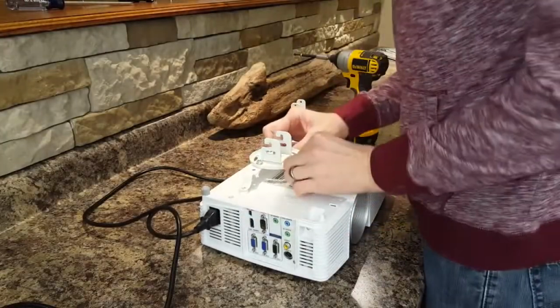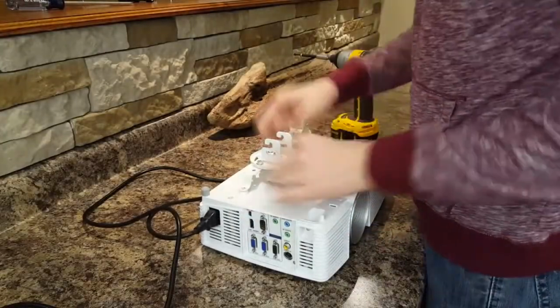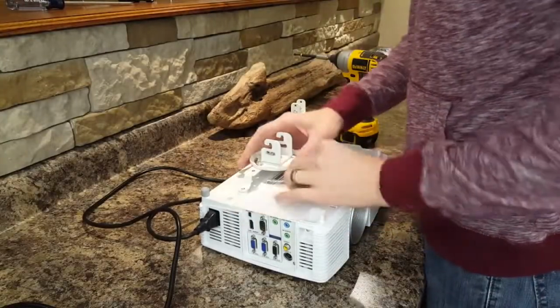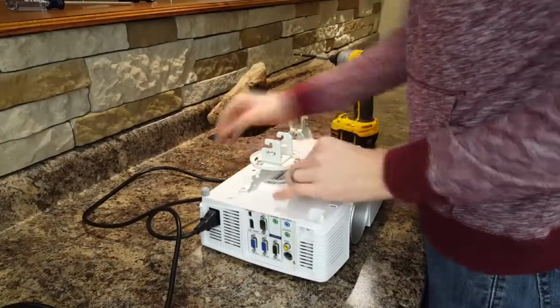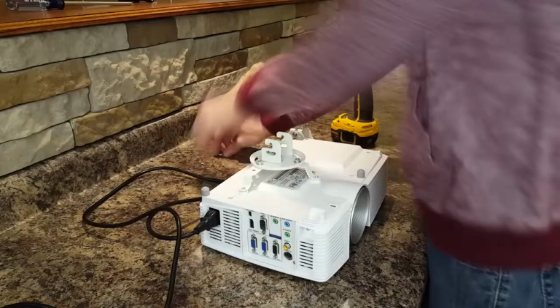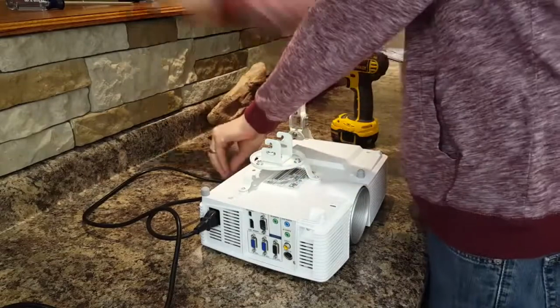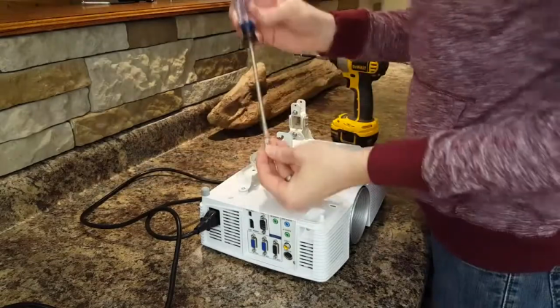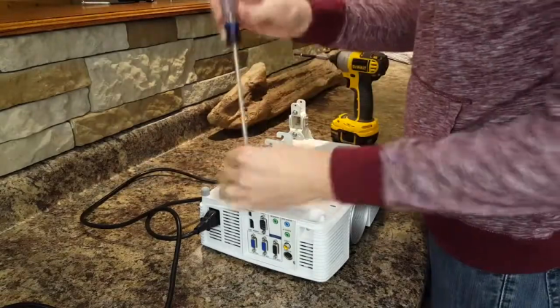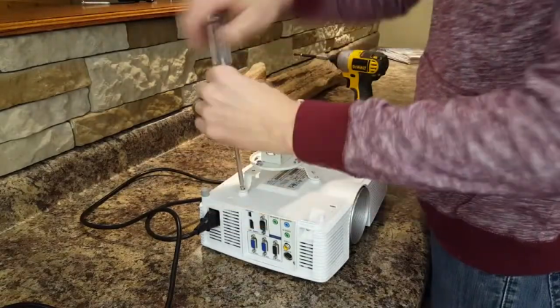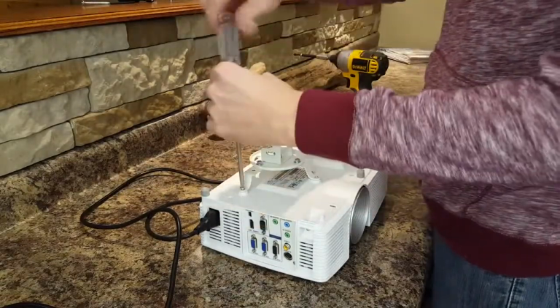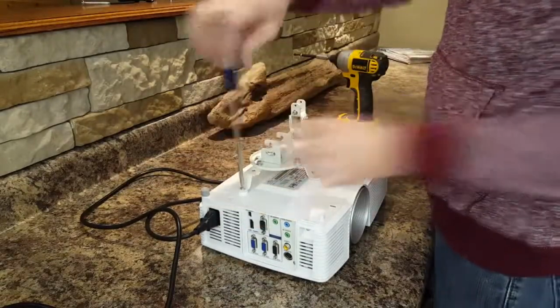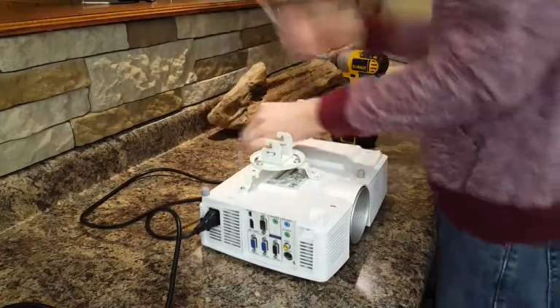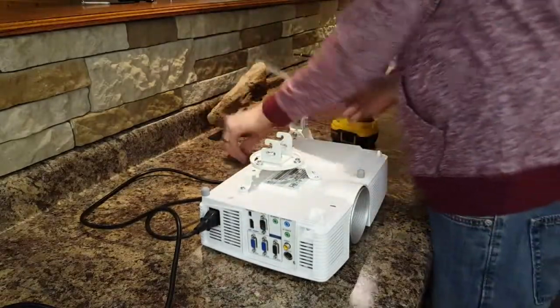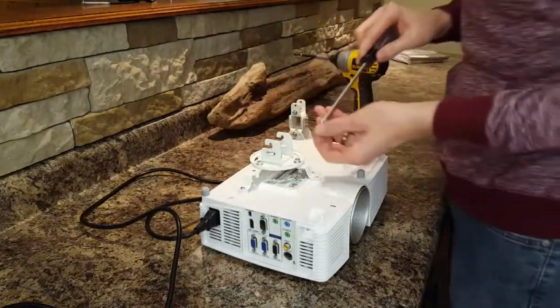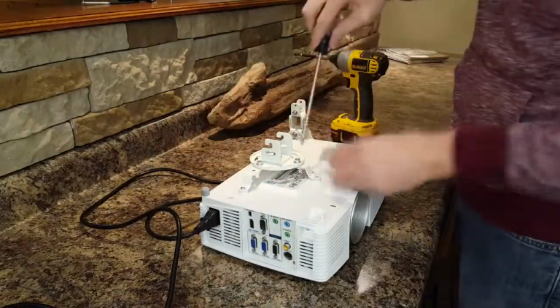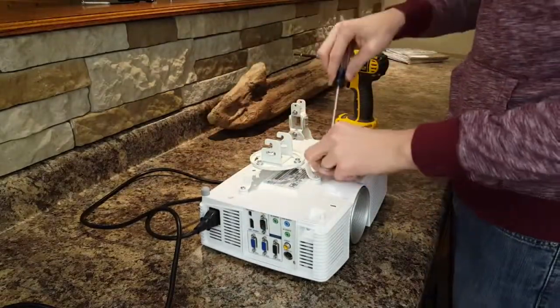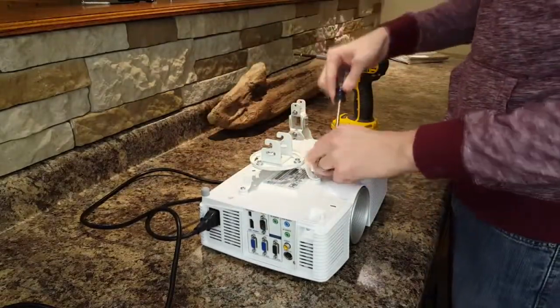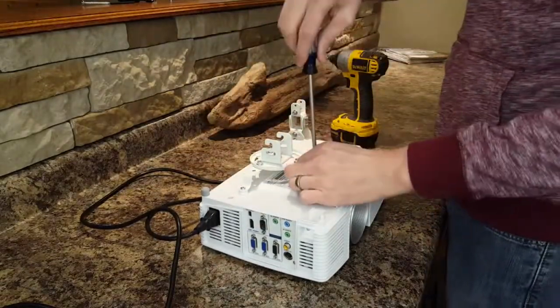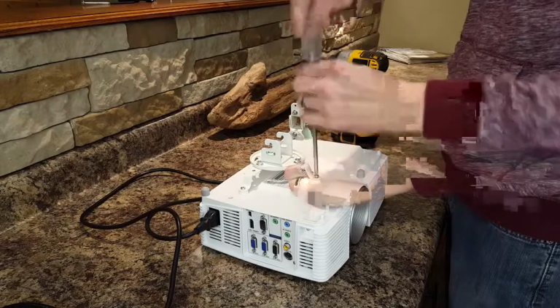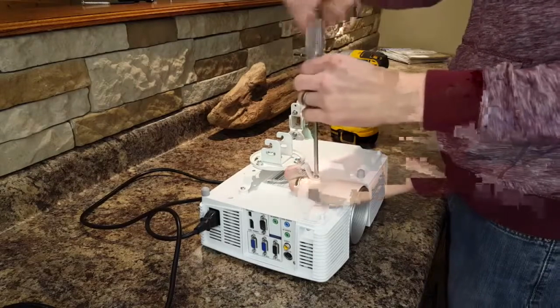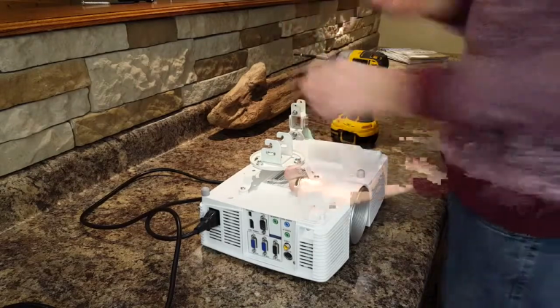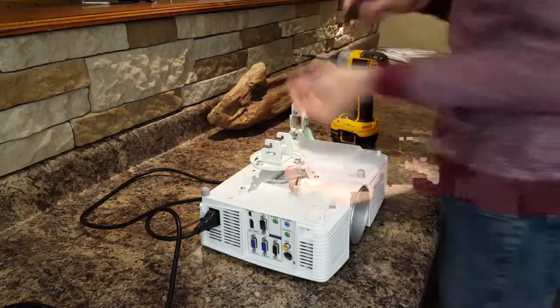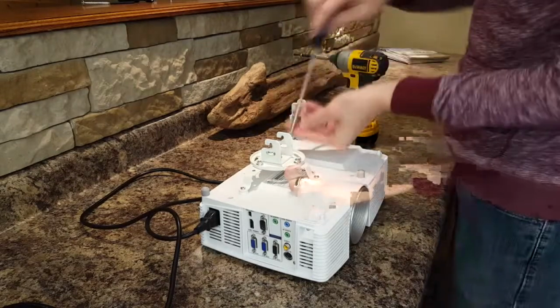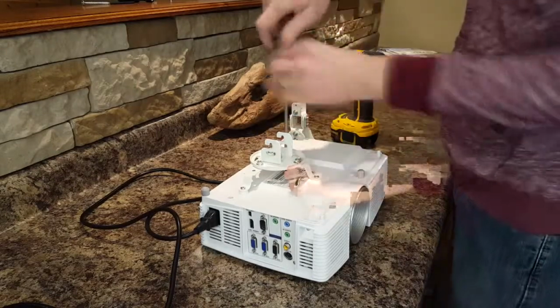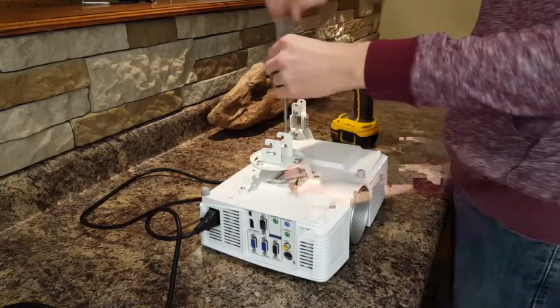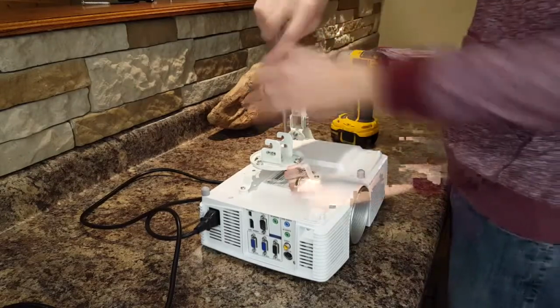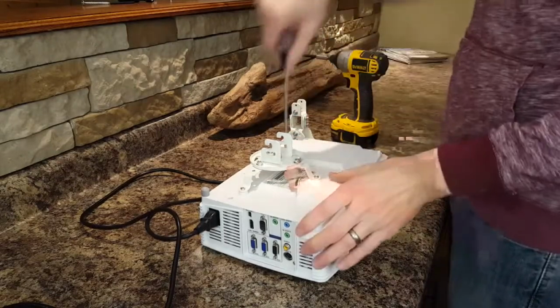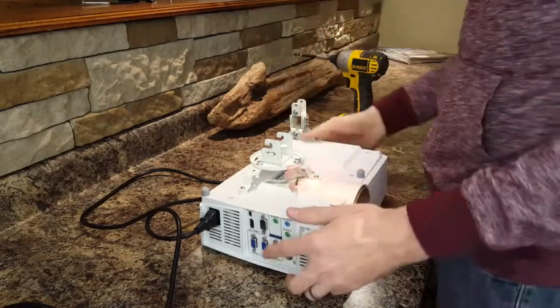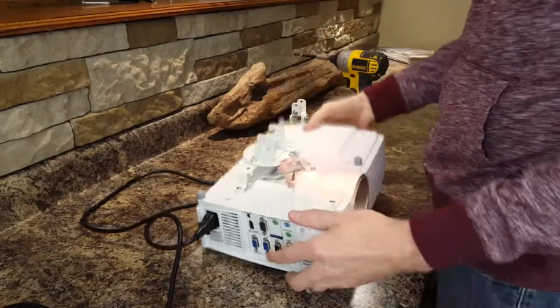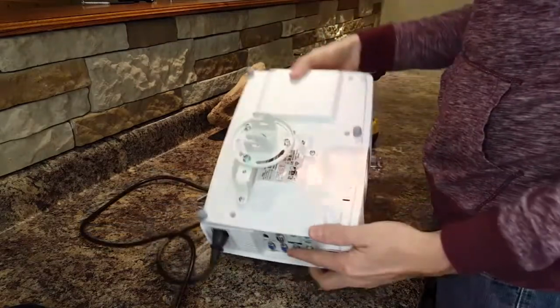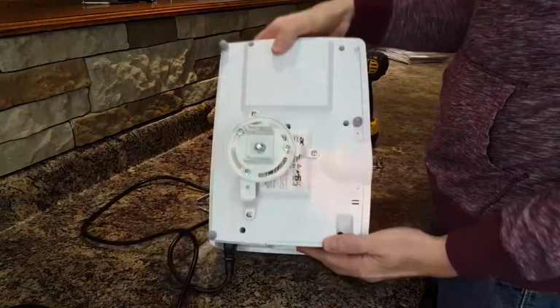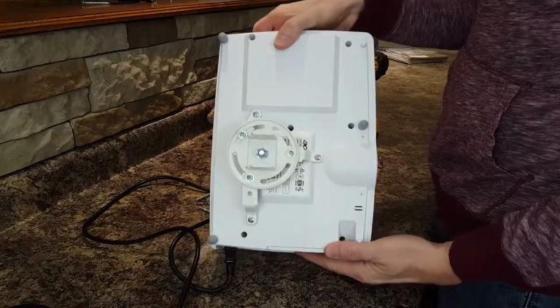Now I can add the bottom part of the universal mount to the projector. The mounting kits include all kinds of different hardware so you just have to find the ones that work for your projector. I tighten up the three screws and it's ready to go.